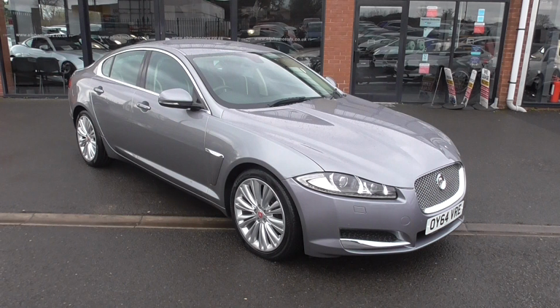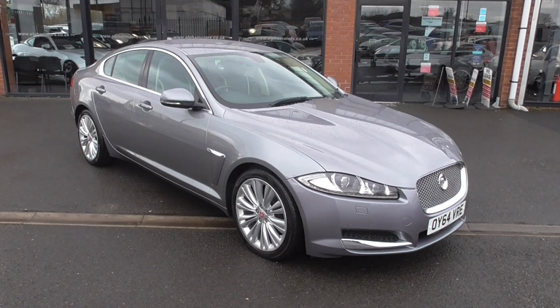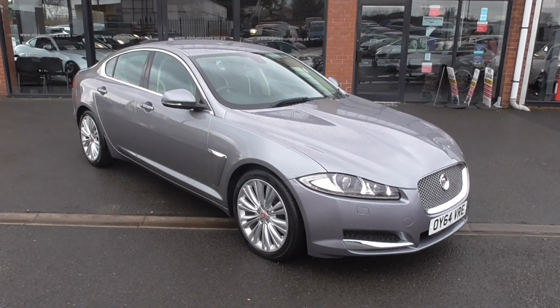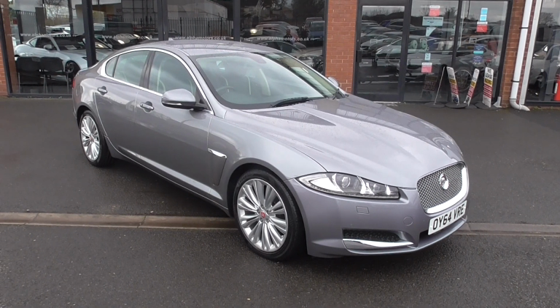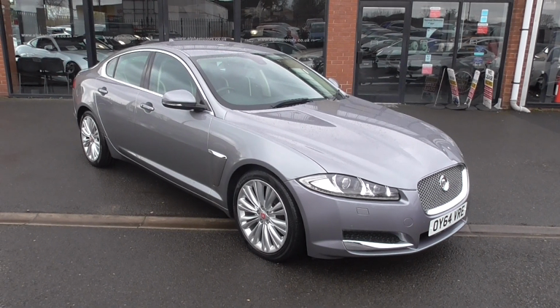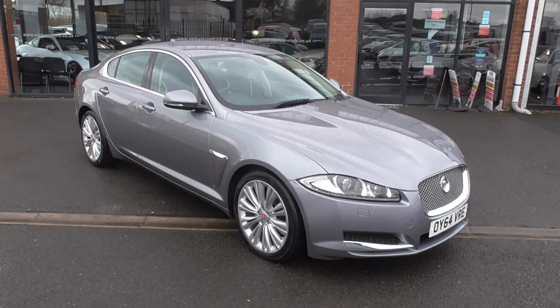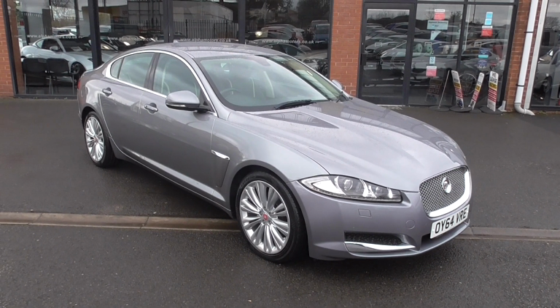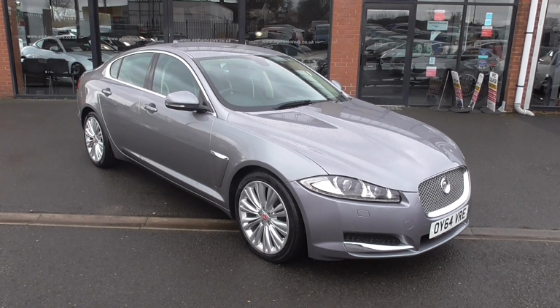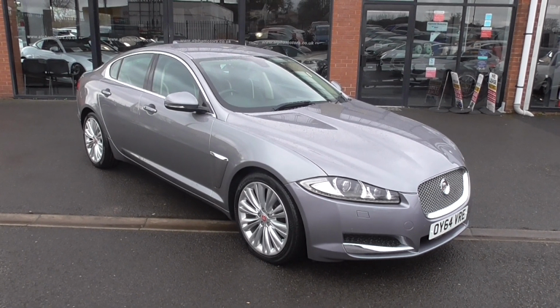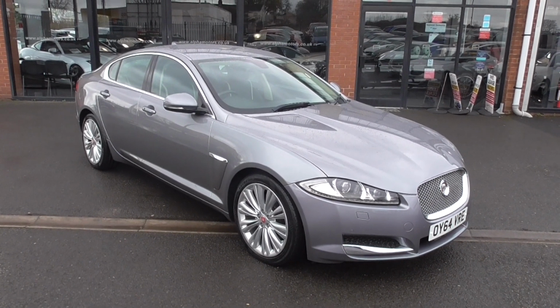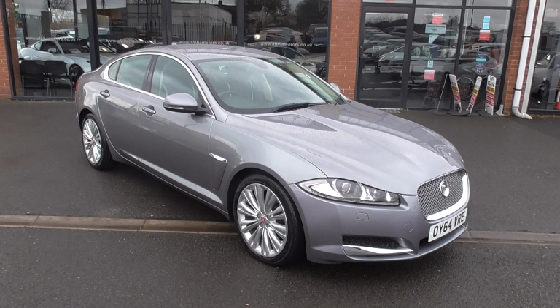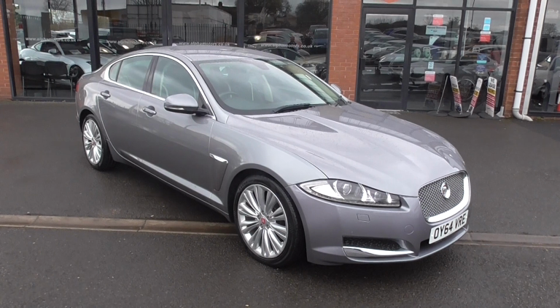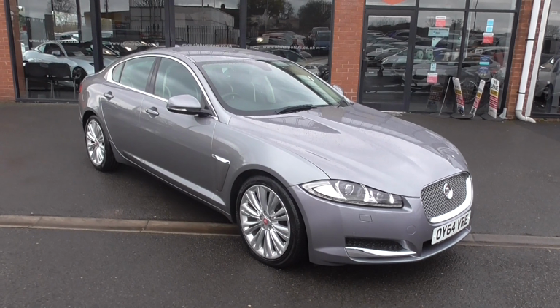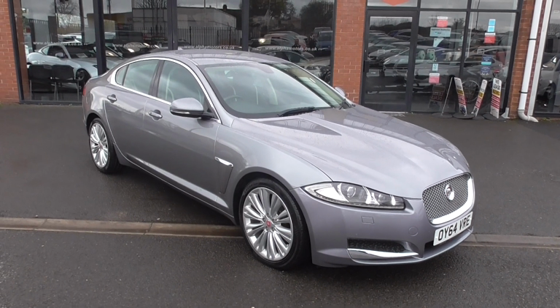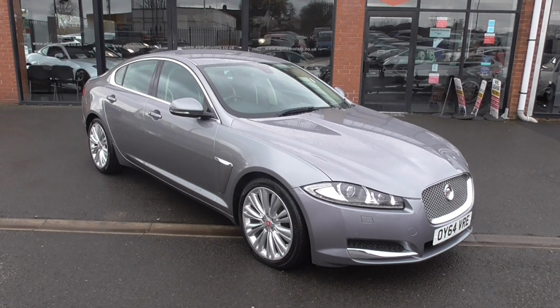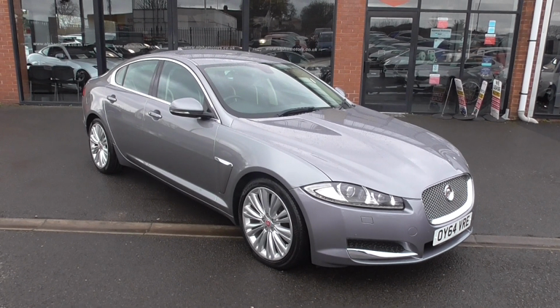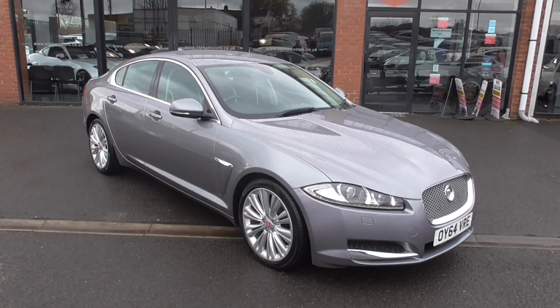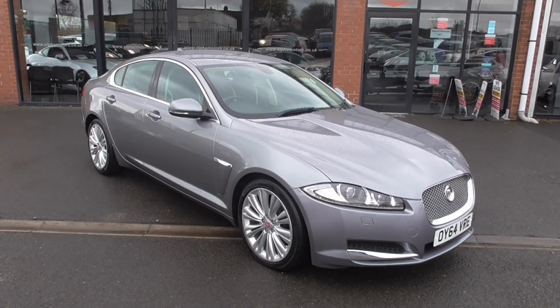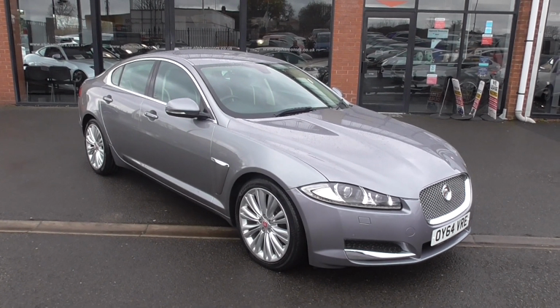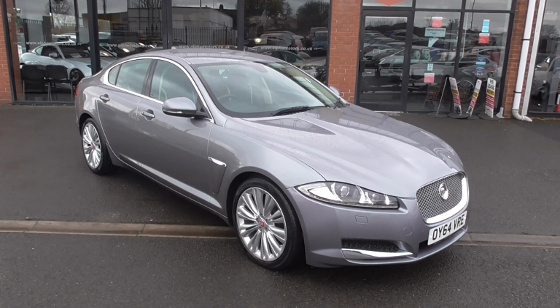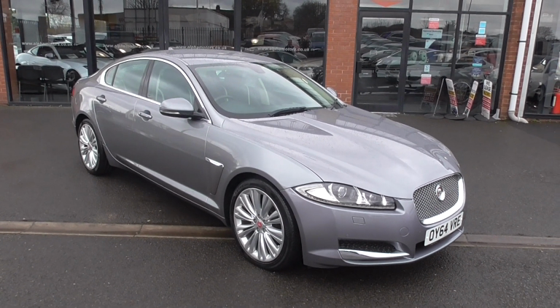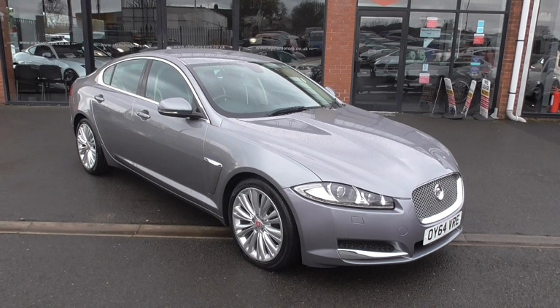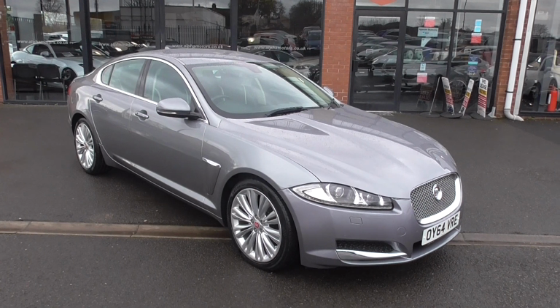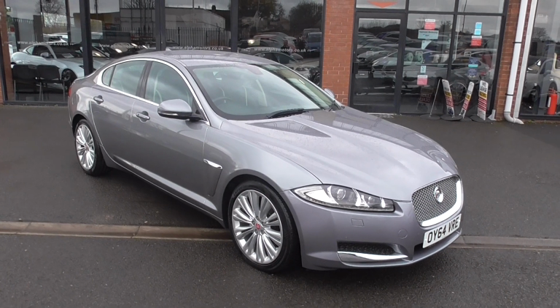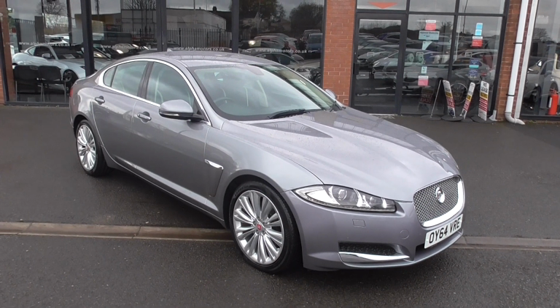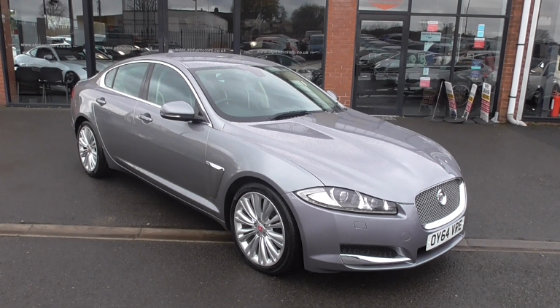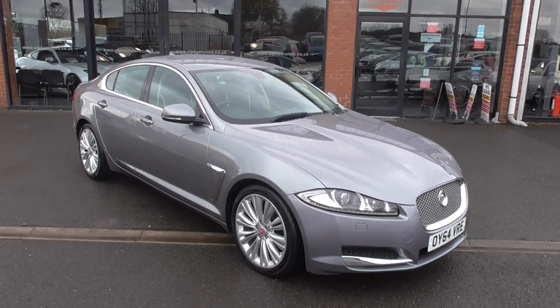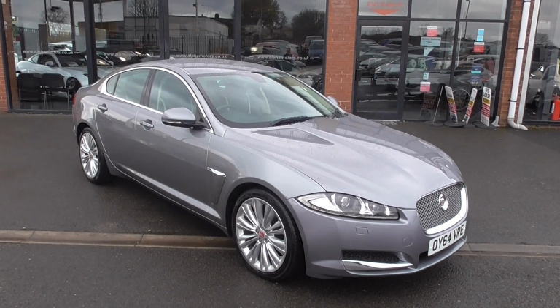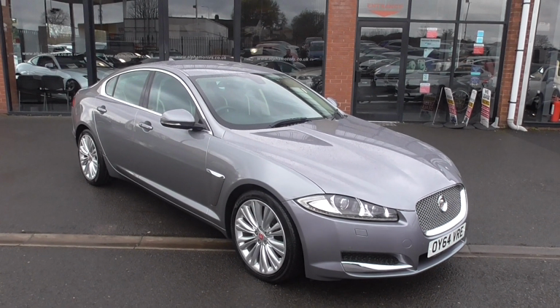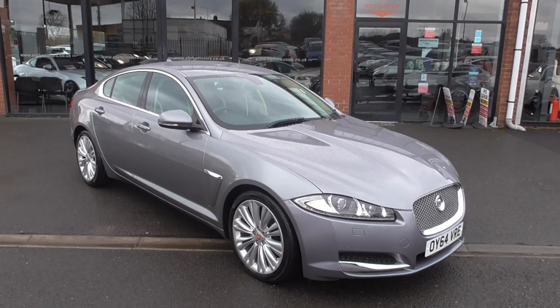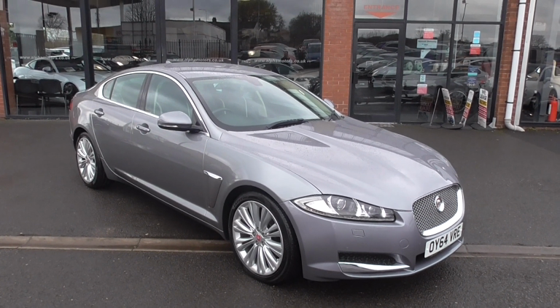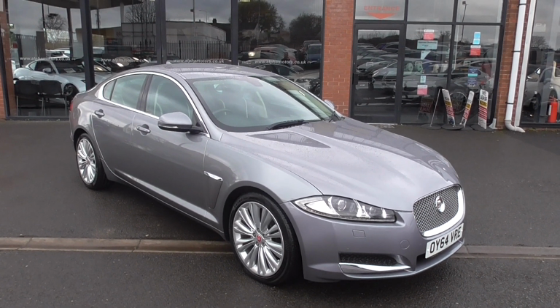Hi, welcome to Alfa Motors here in Wigan. My name's Graham and today I've got the pleasure of showing you around this 64-plated Jaguar XF Portfolio. This is a lovely car, only covered 53,000 miles with a comprehensive service history.